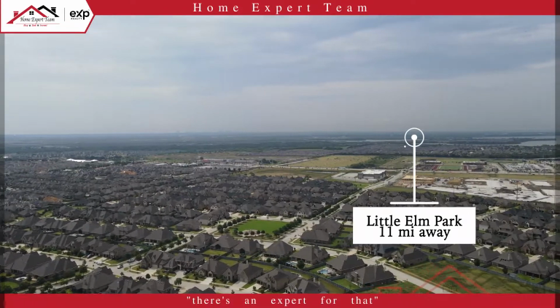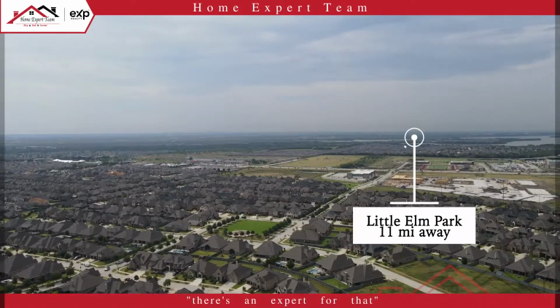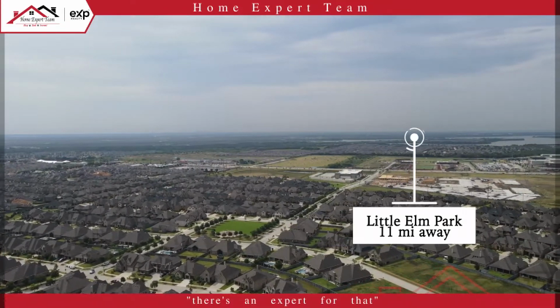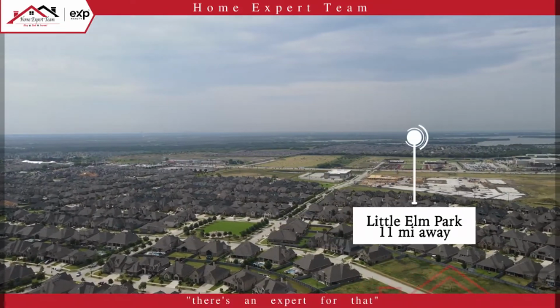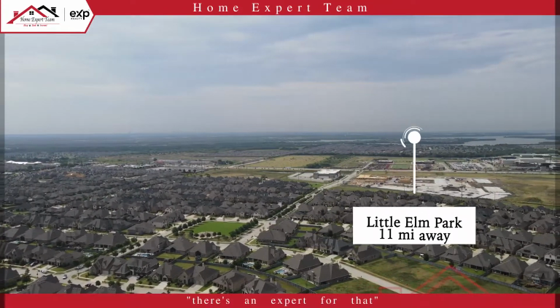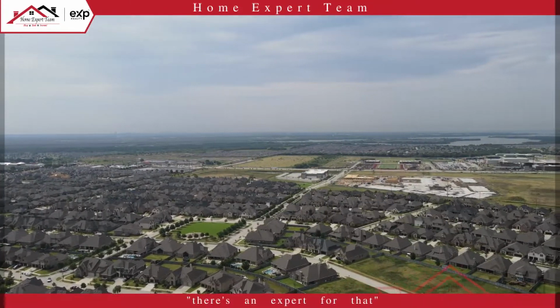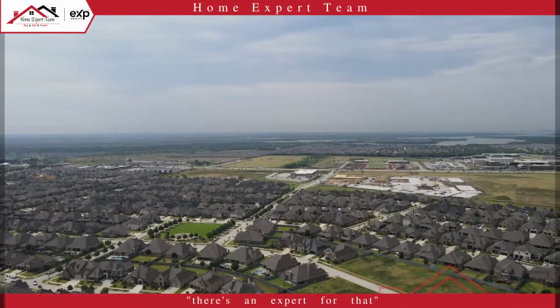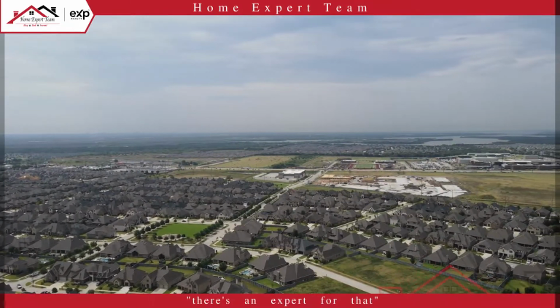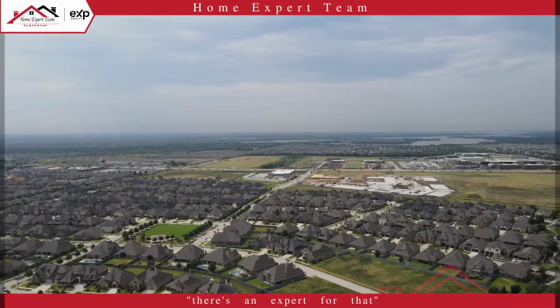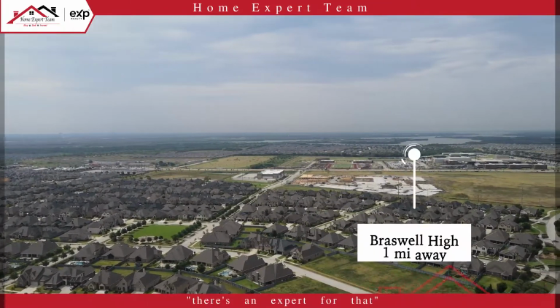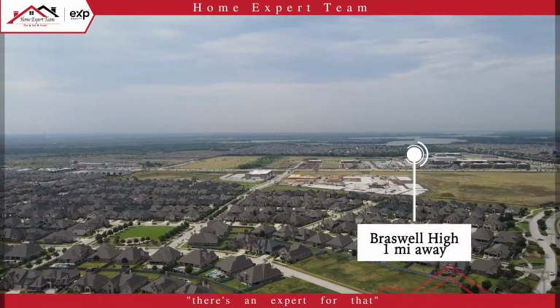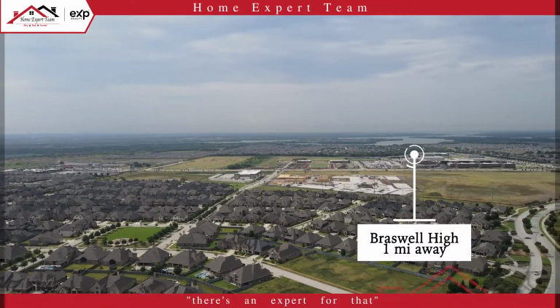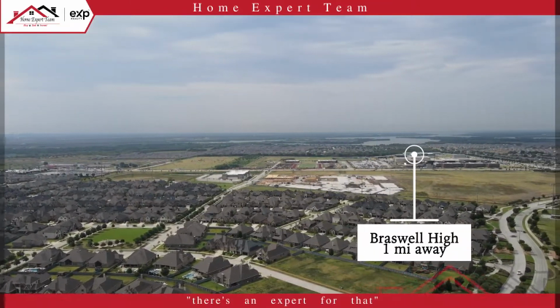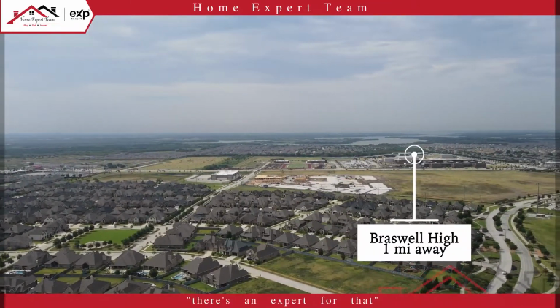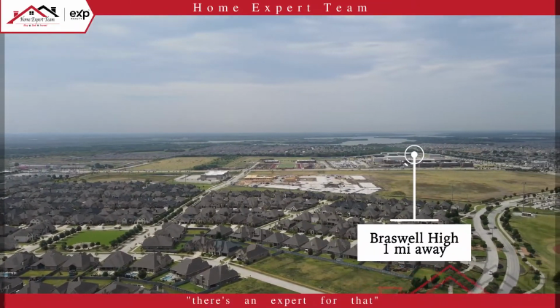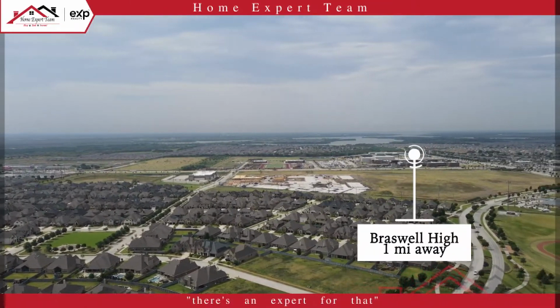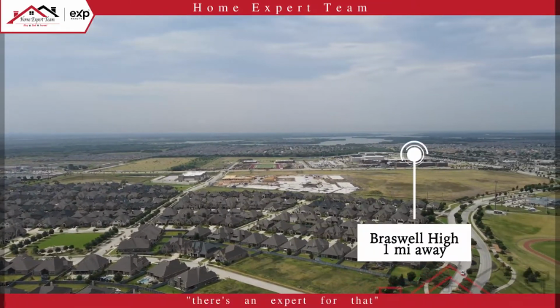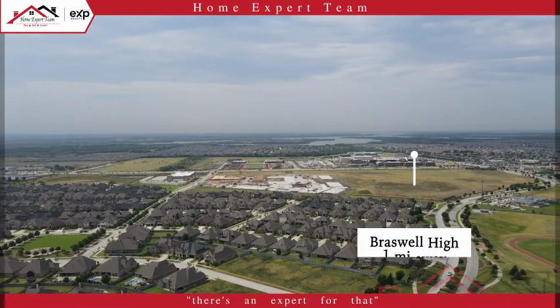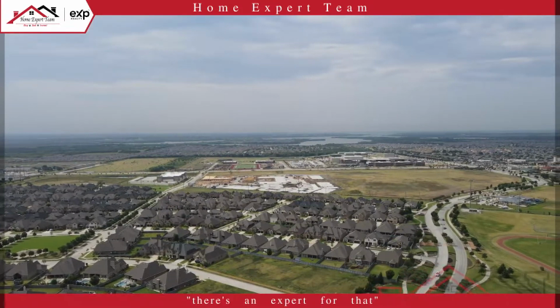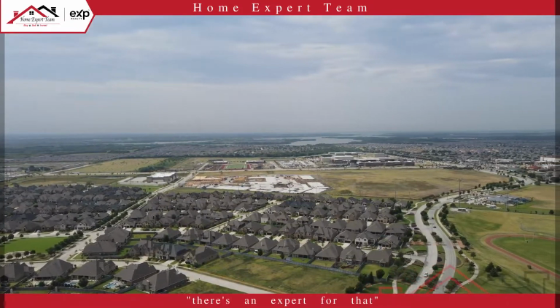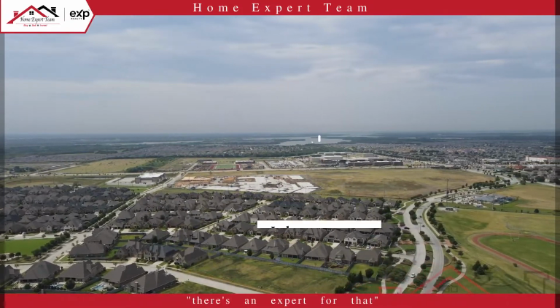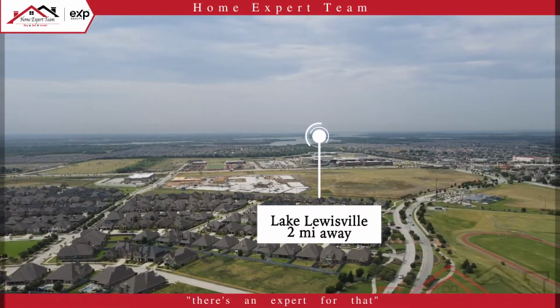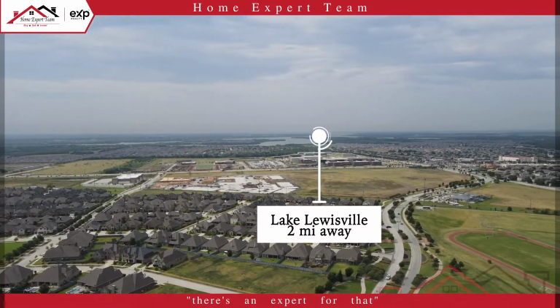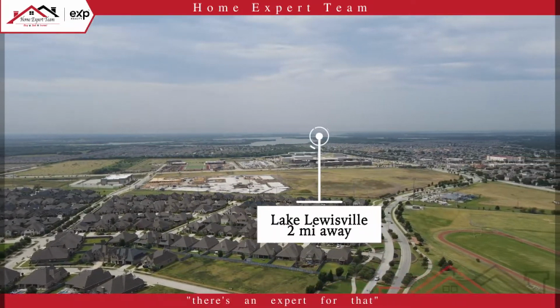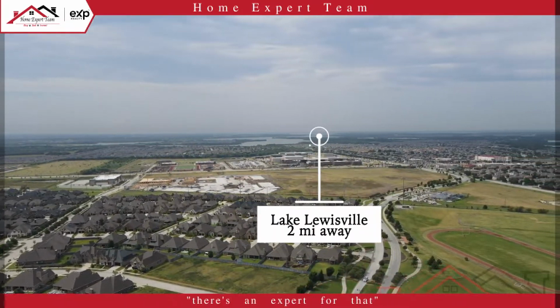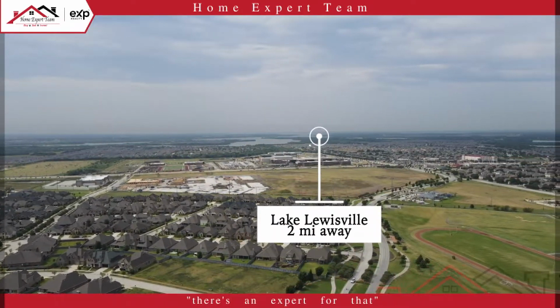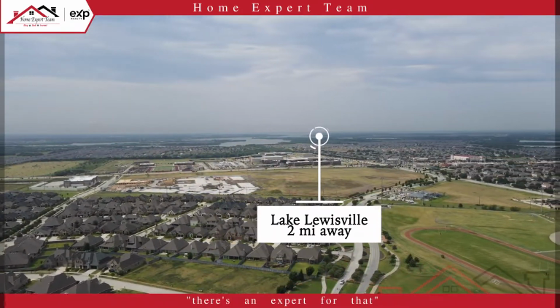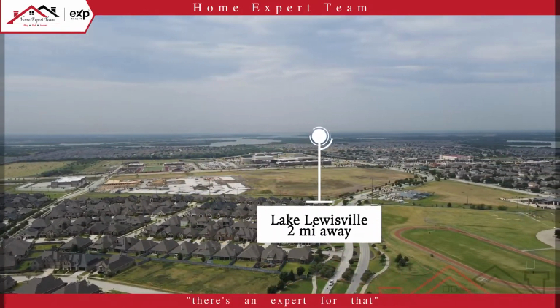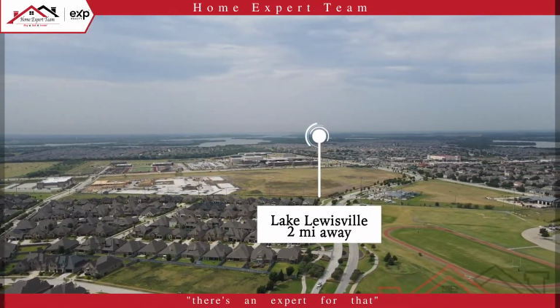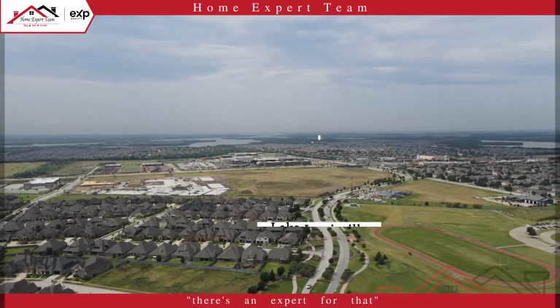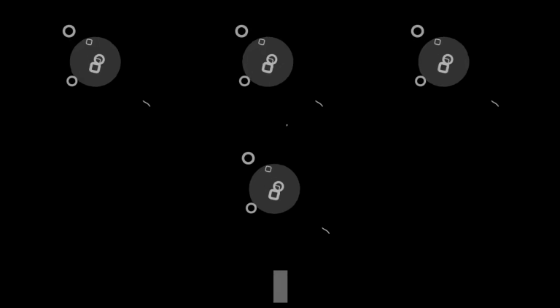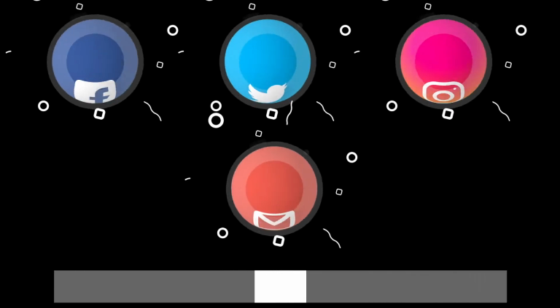Then as we point towards the south, we have Little Elm Park, that's 11 miles away, and right across 380 is Brazwell High School, that's a mile away, and then further out is Lake Louisville, that's 2 miles away.